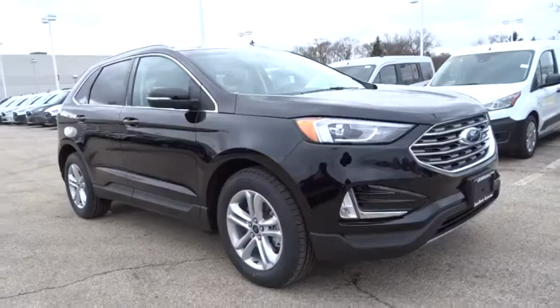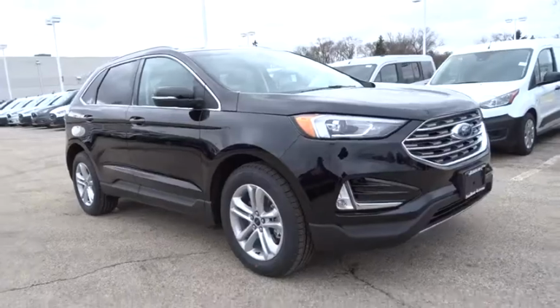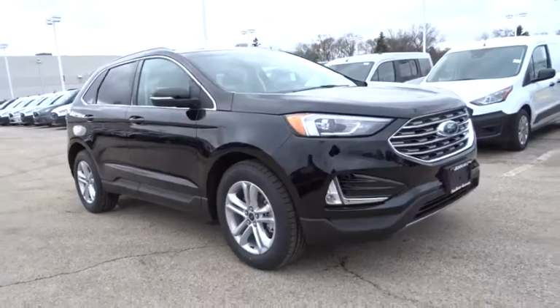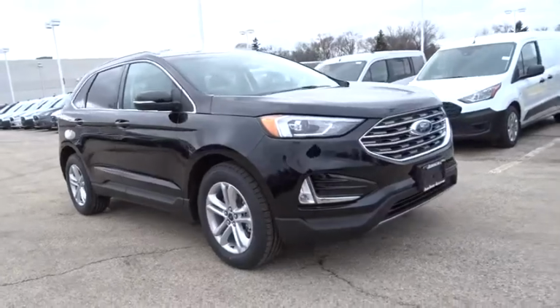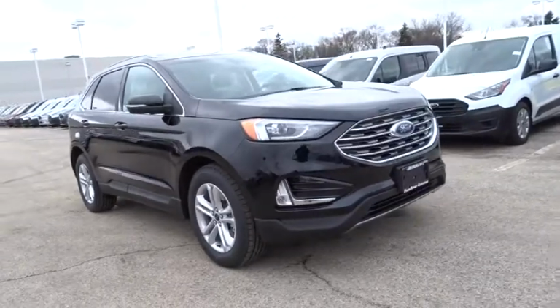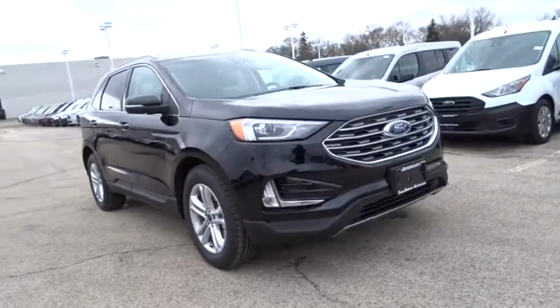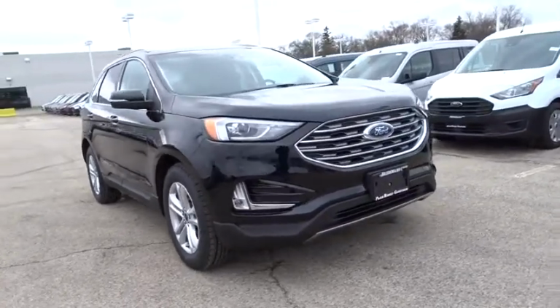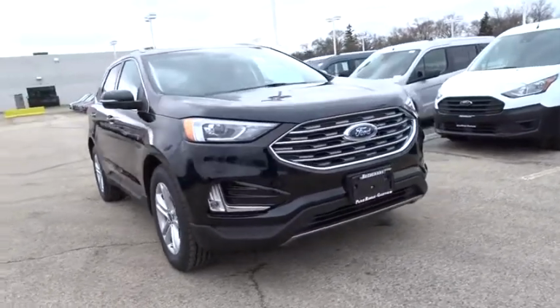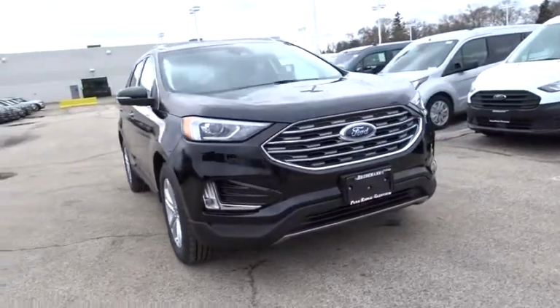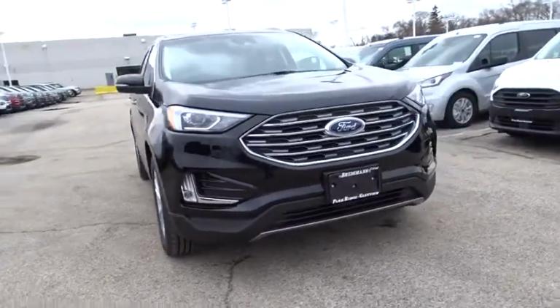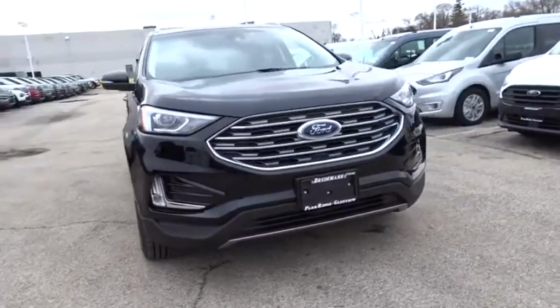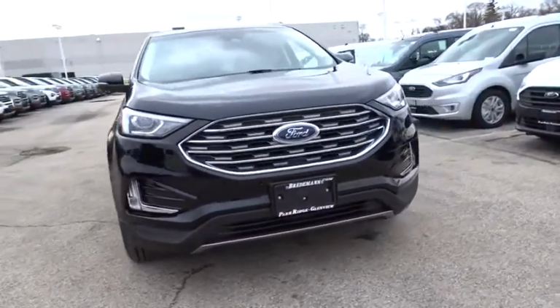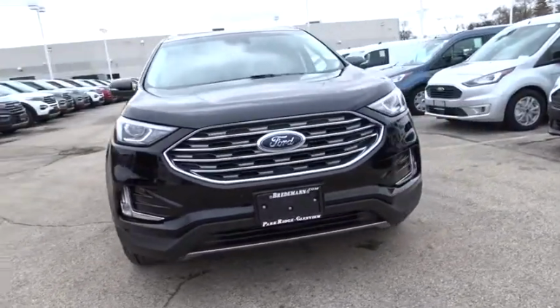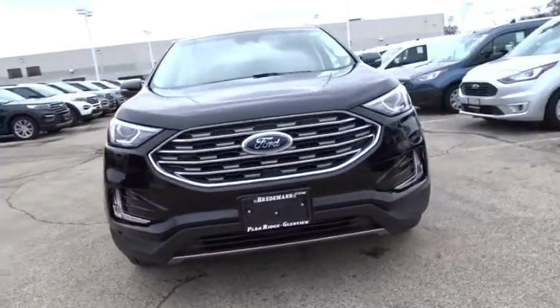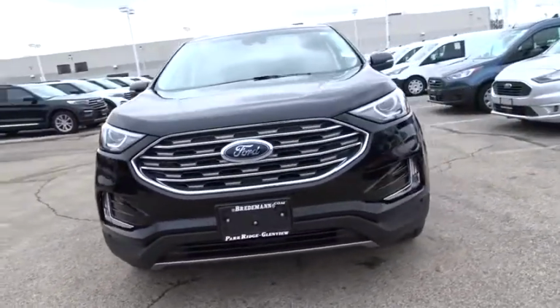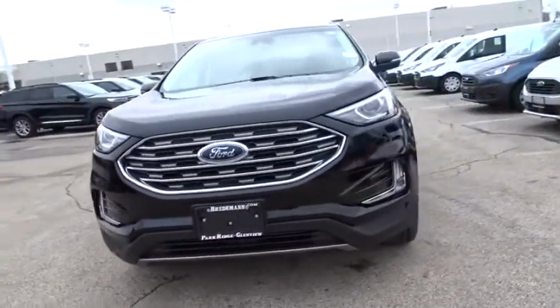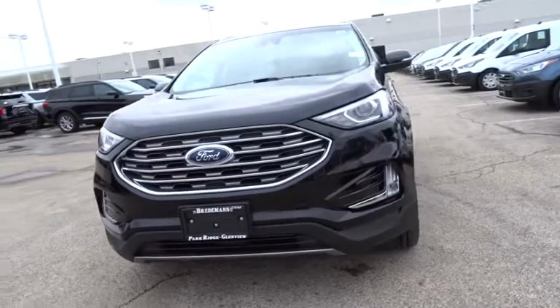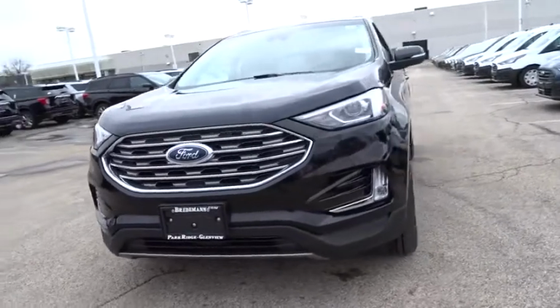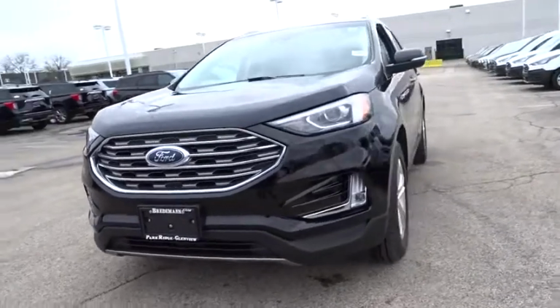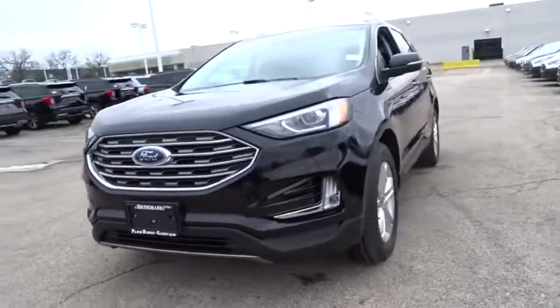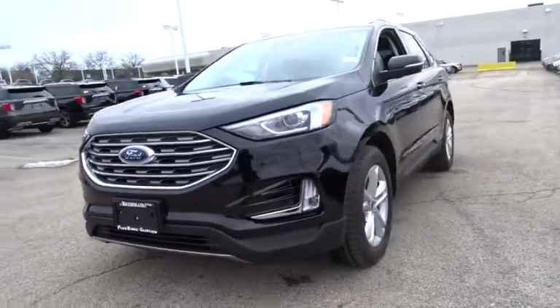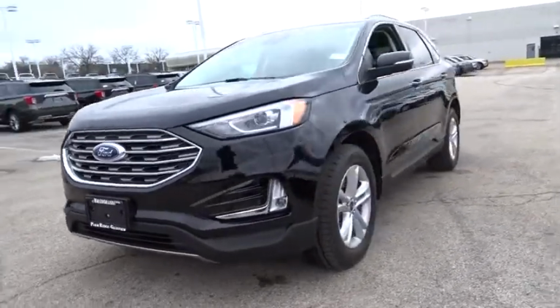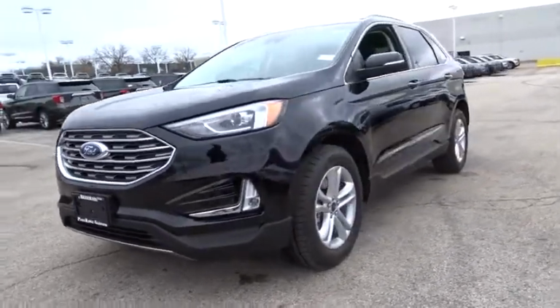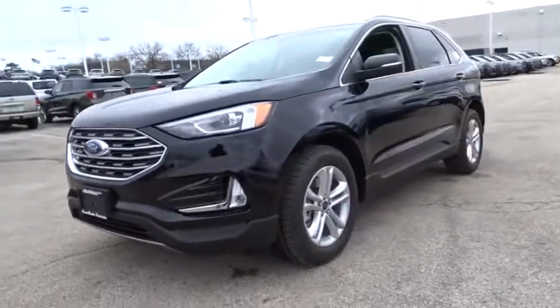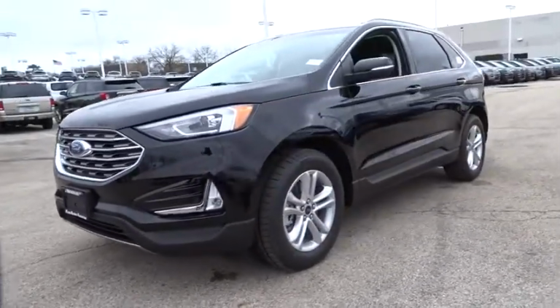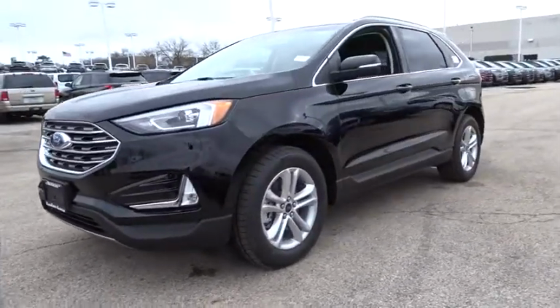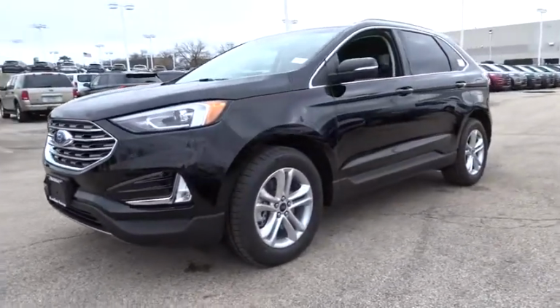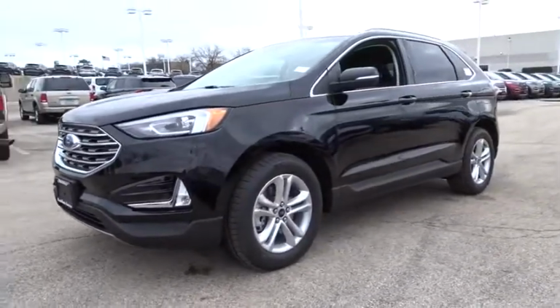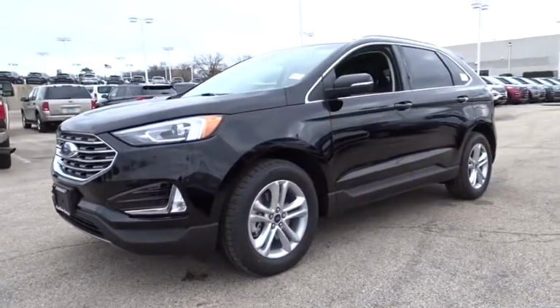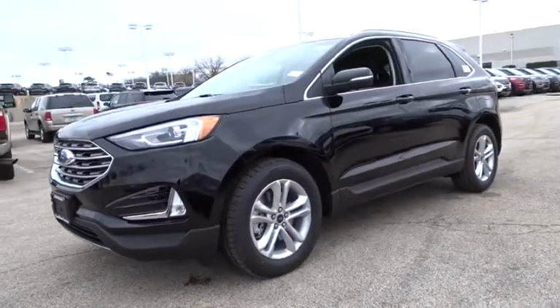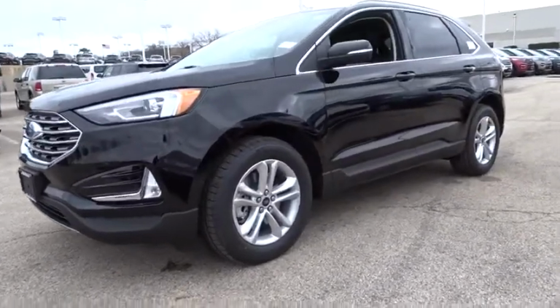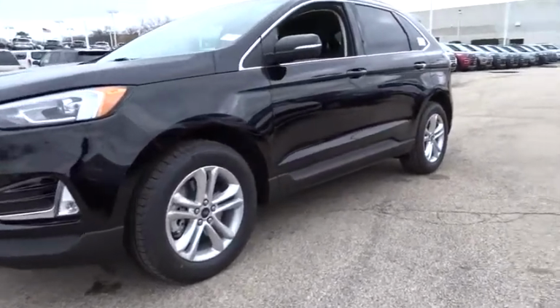Make a great choice today with the 2020 Ford Edge. Thrills with more power and MPG. Either way, you're in for an exhilarating experience with Ford Edge.